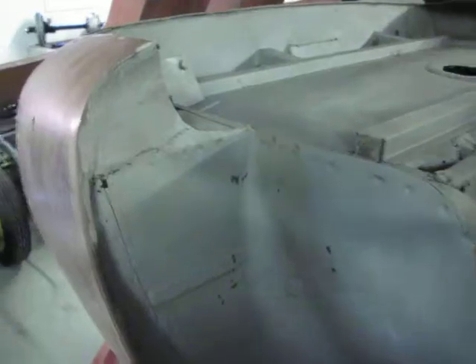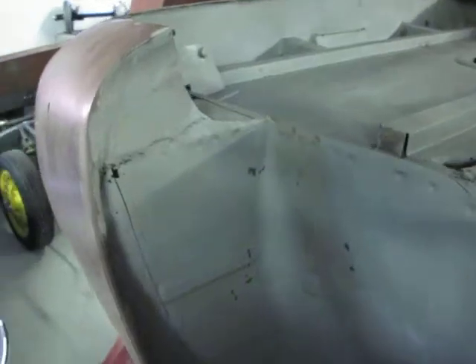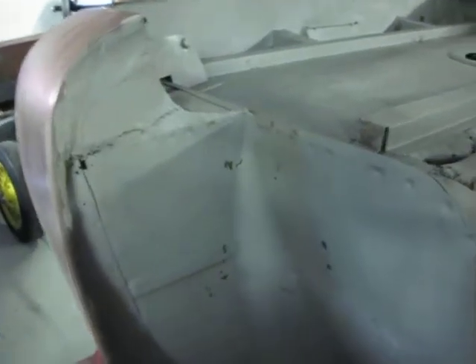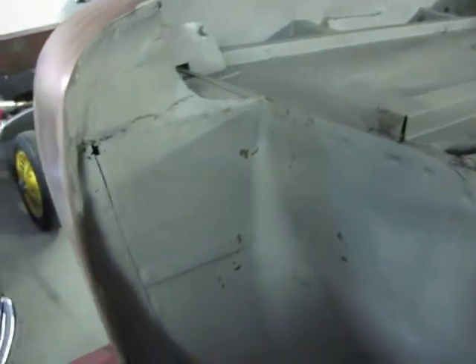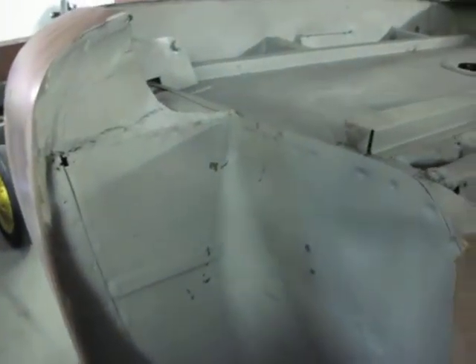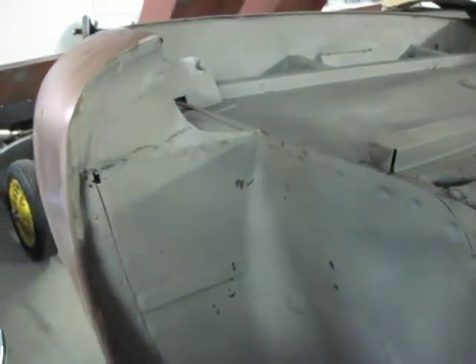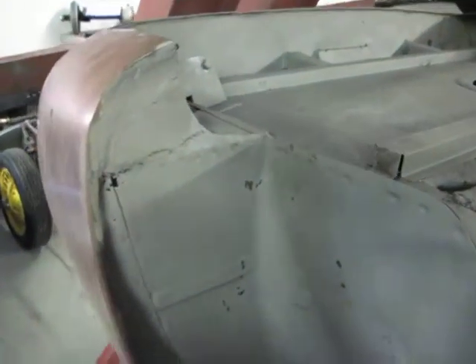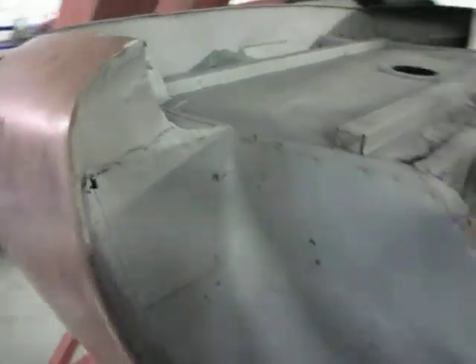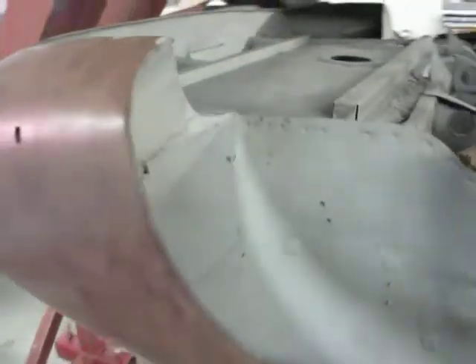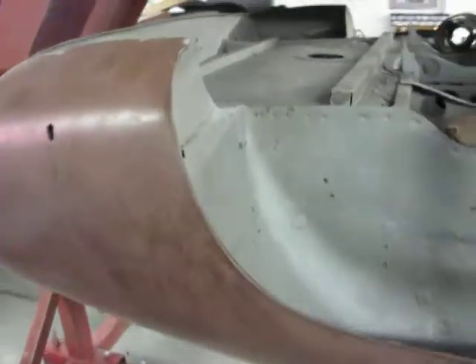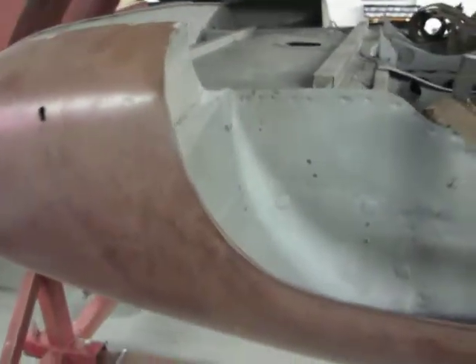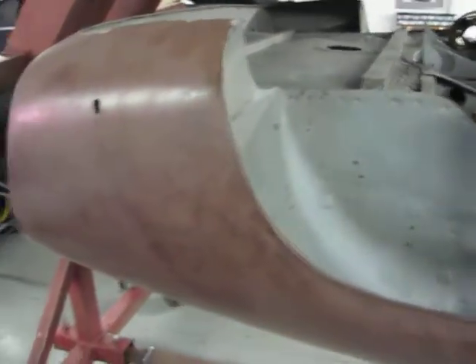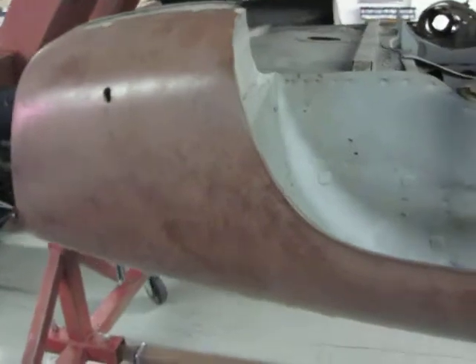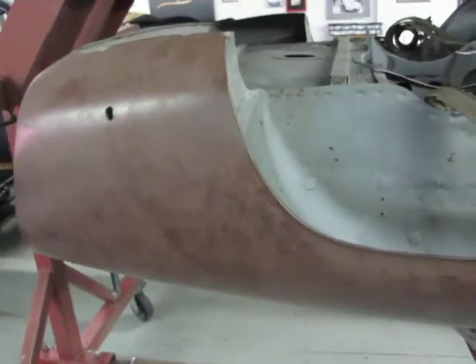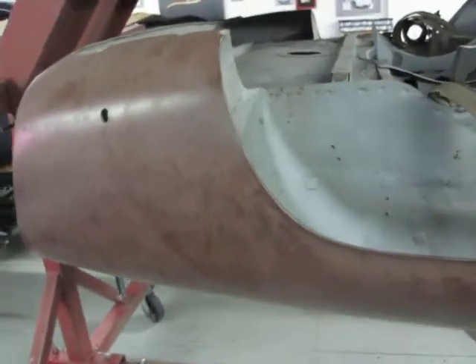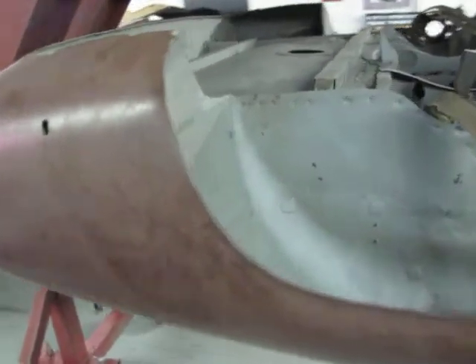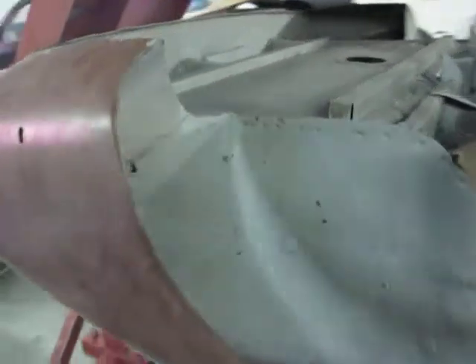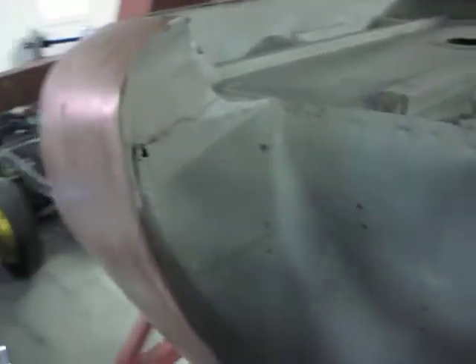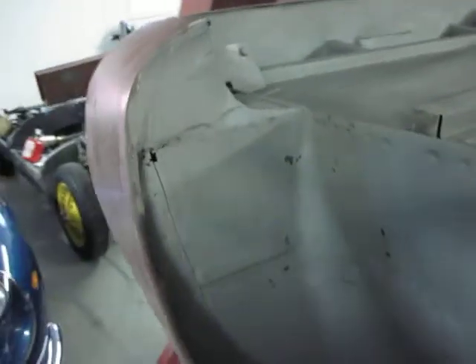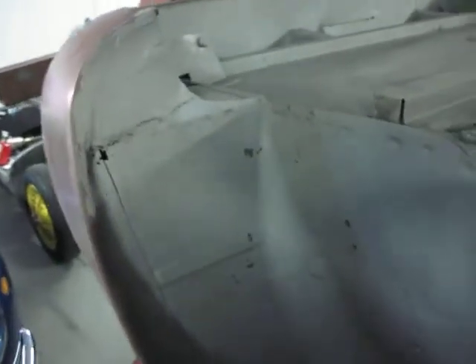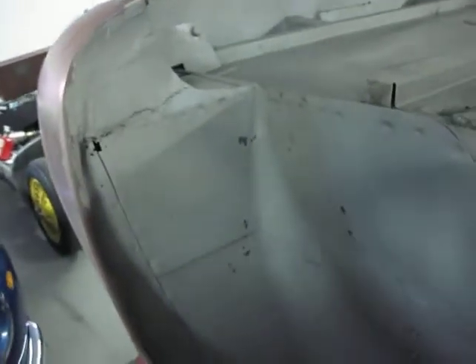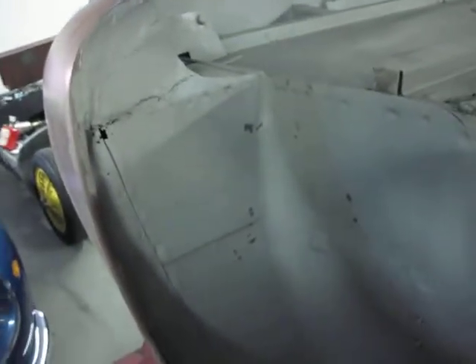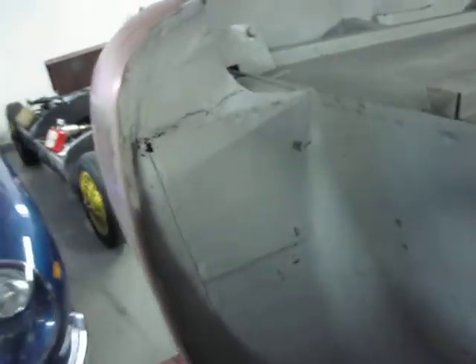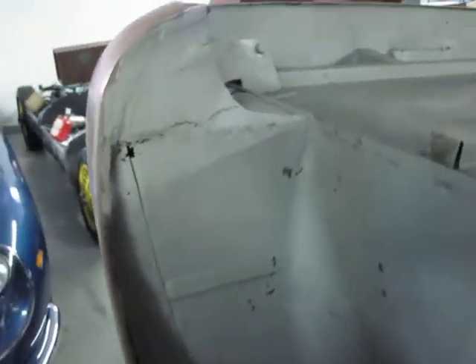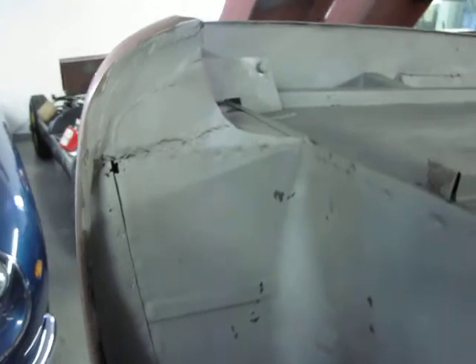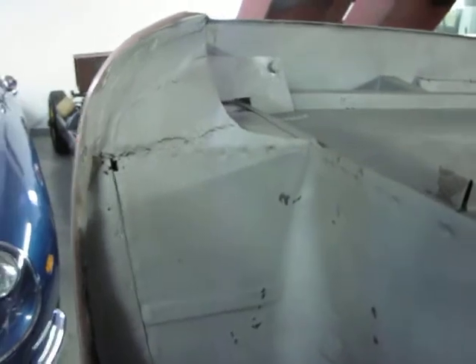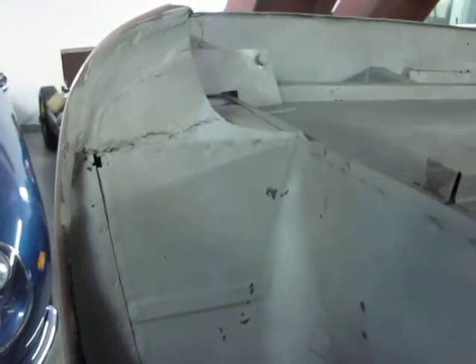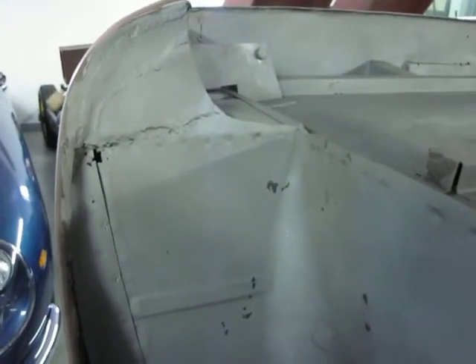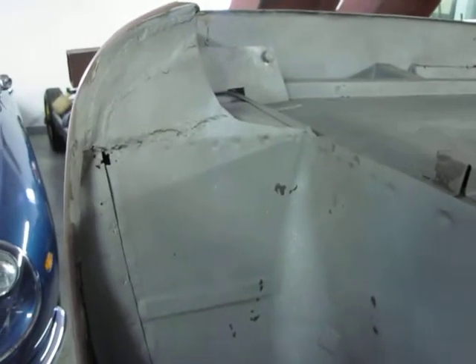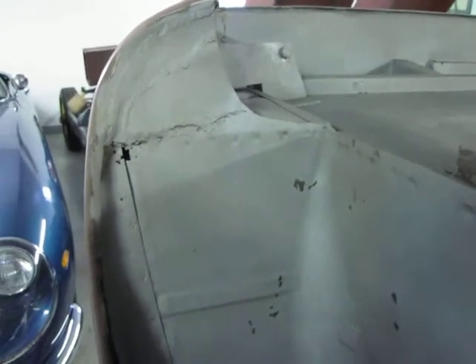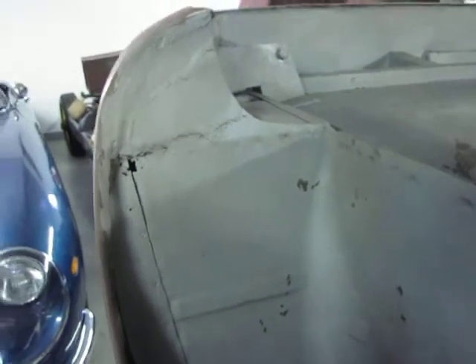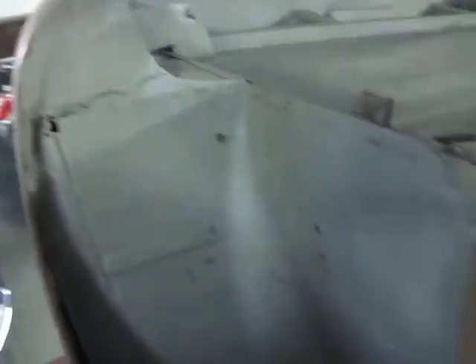Here we are on the driver's rear fender. You can see the other side from the last video I sent you. And this is the patched up, fixed up area that we're going to duplicate to look like the original.